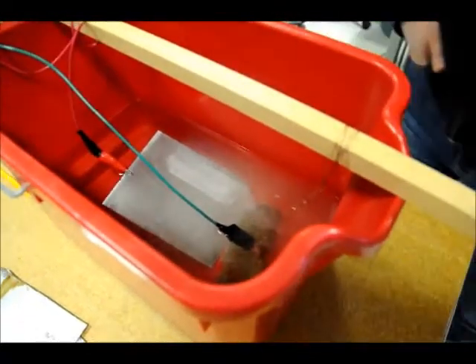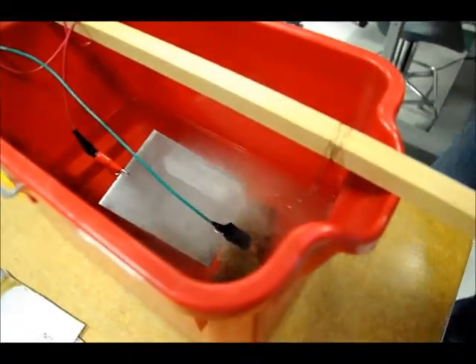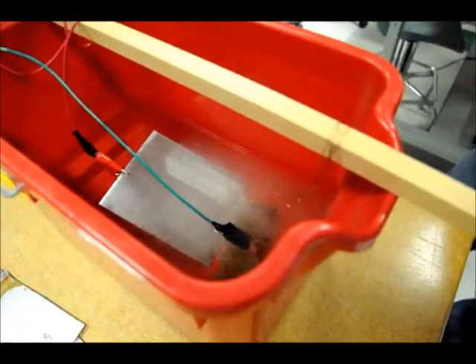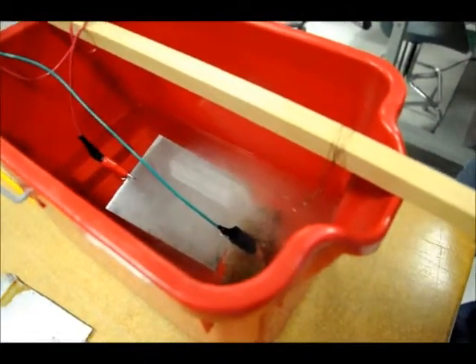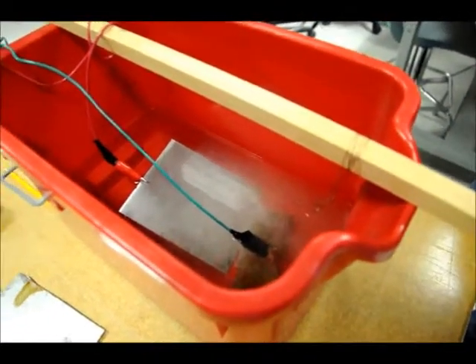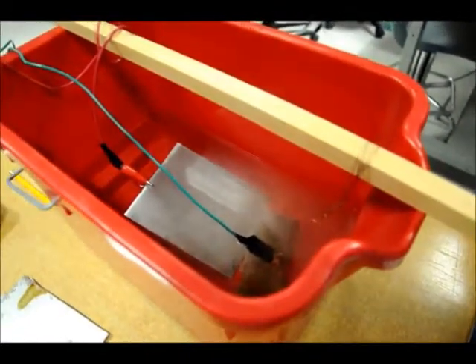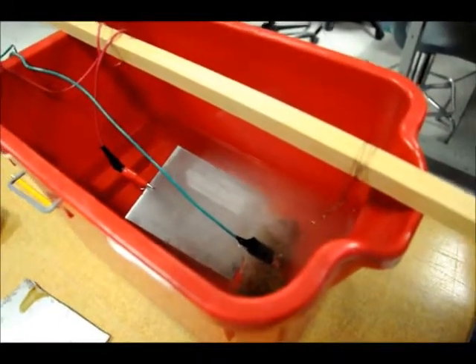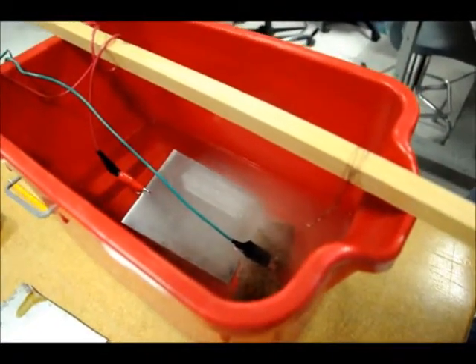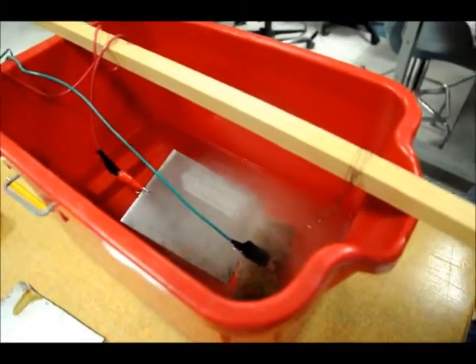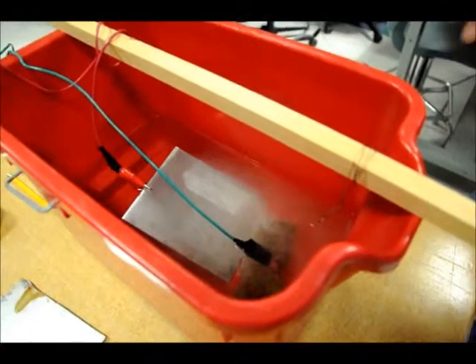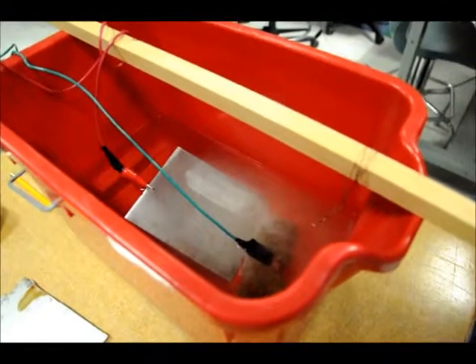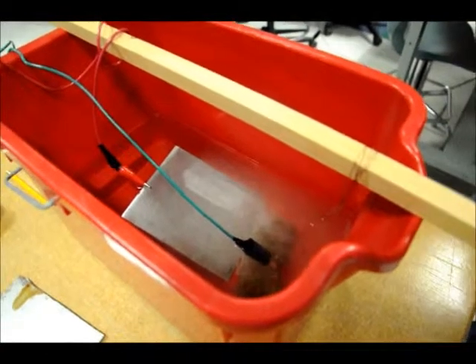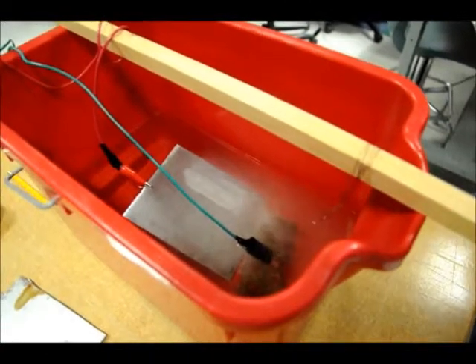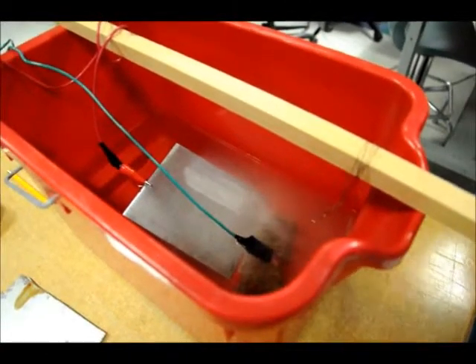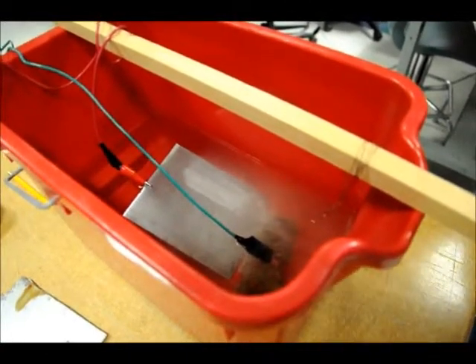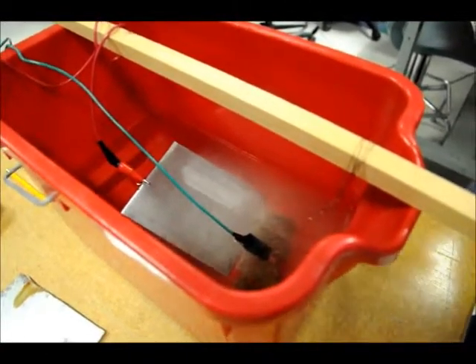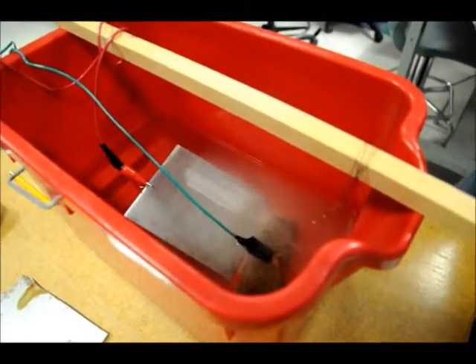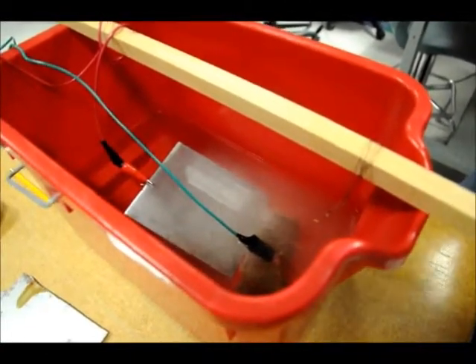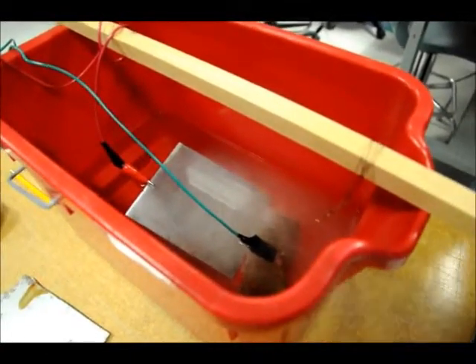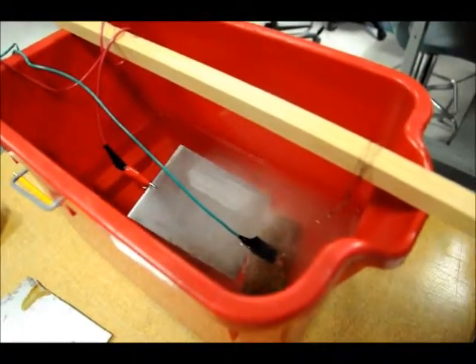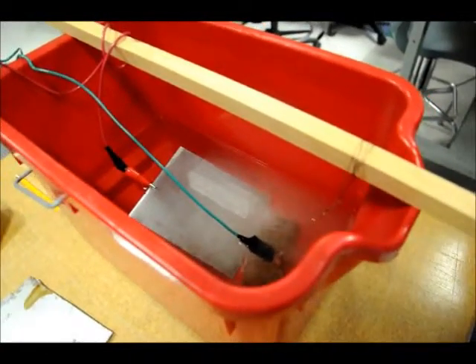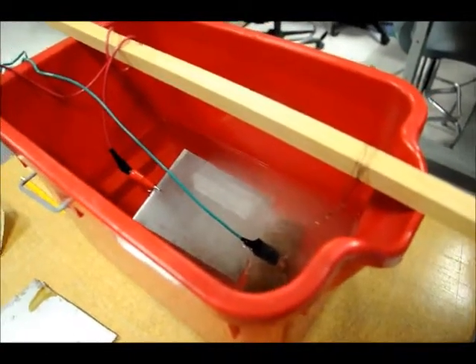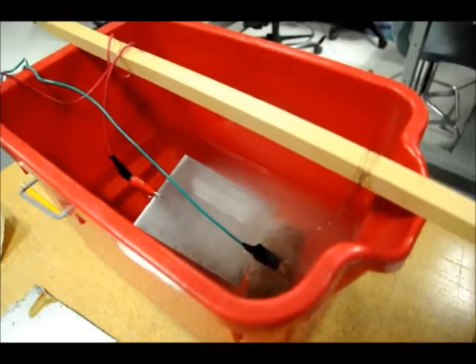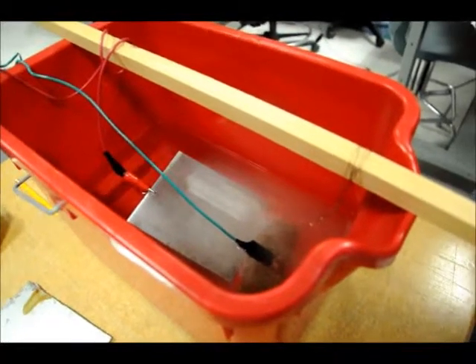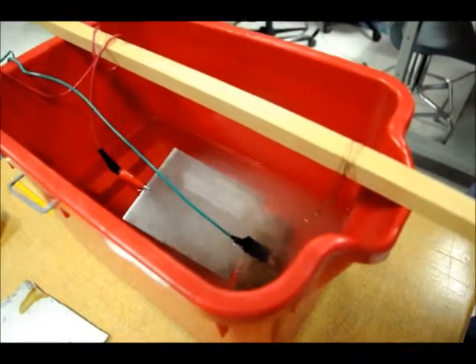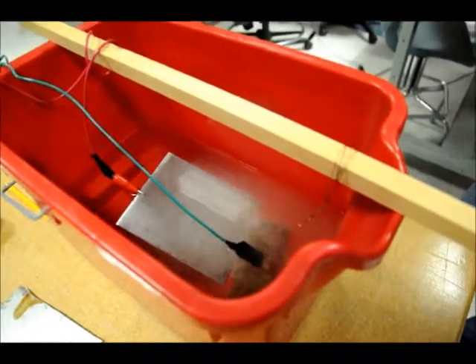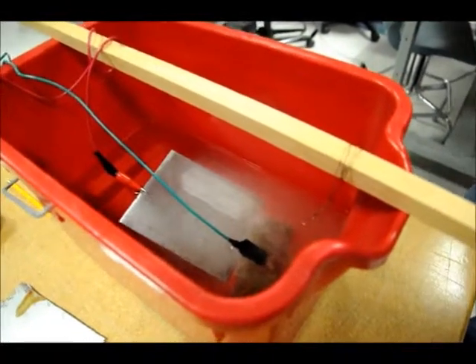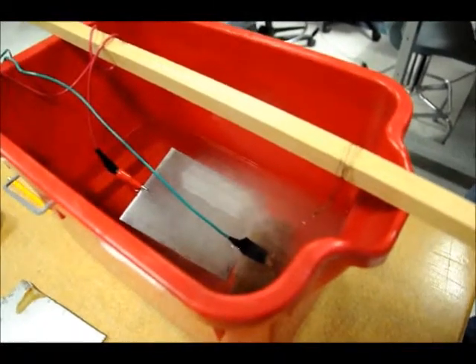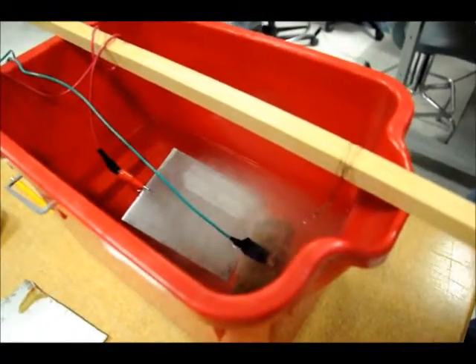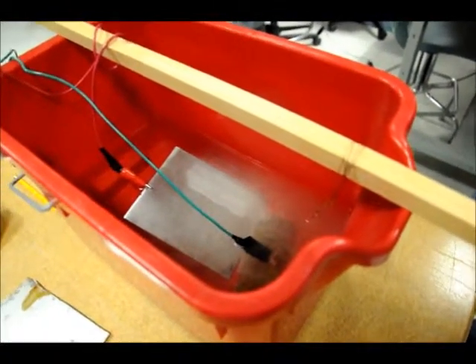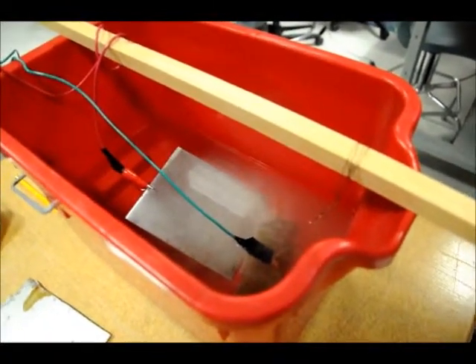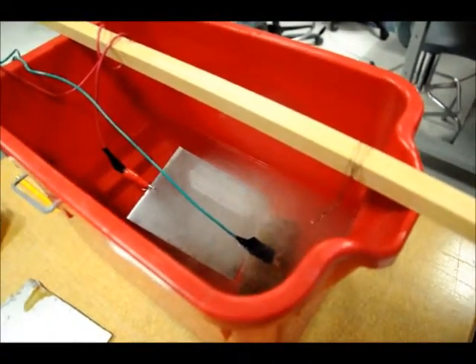What you don't want to do is keep your face over the top of the tank, because hydrogen gas is coming up. And also, what I learned today through some research is that chromium gas is being produced as well — chromium oxide.